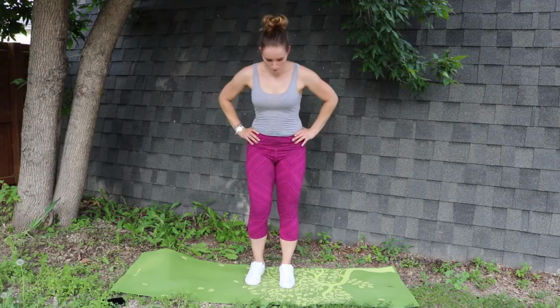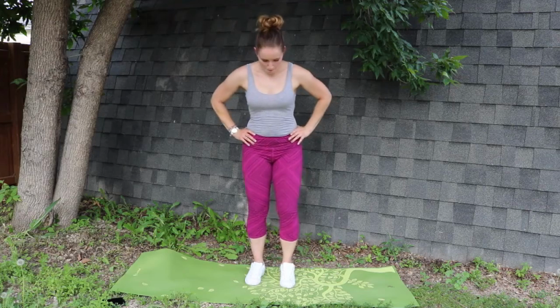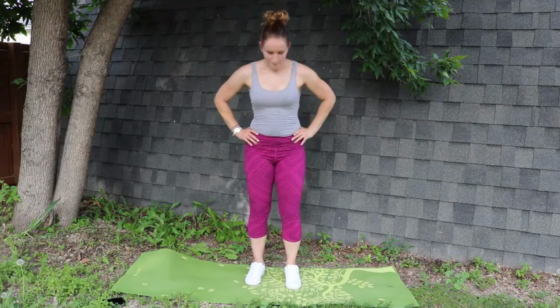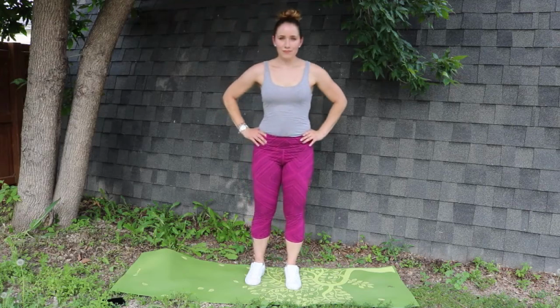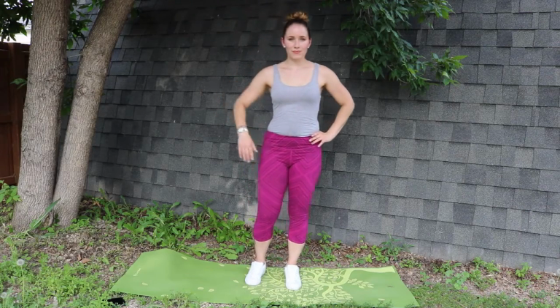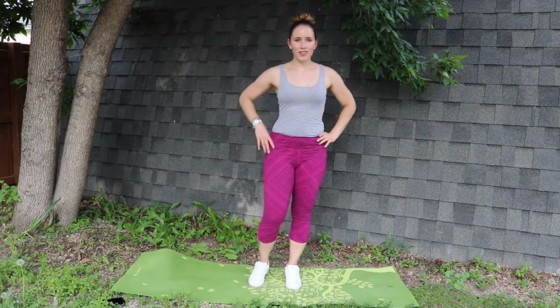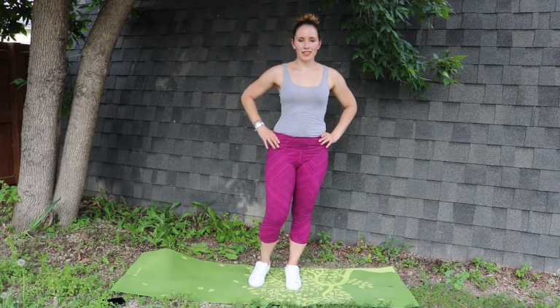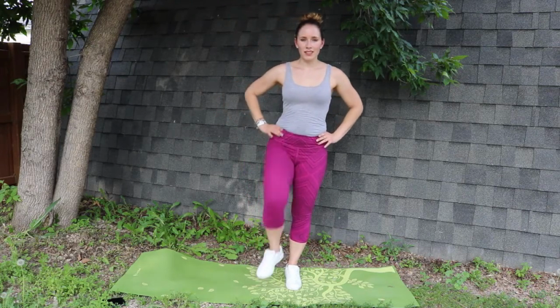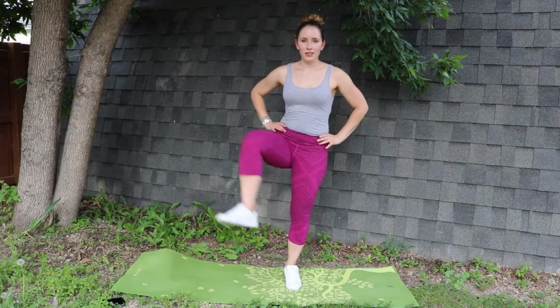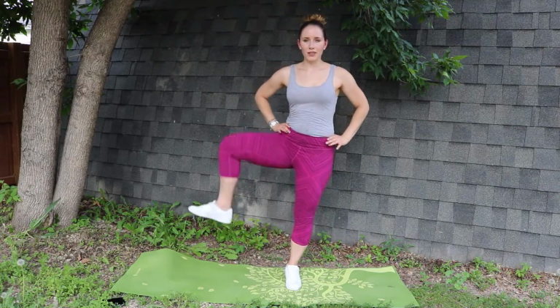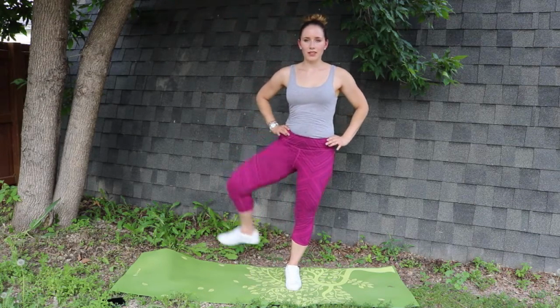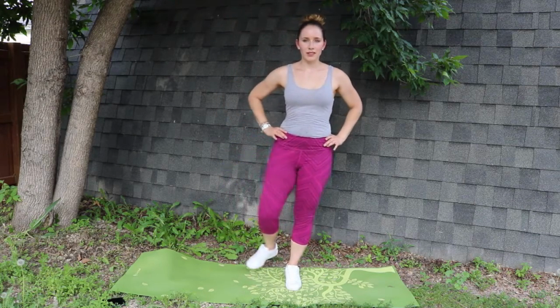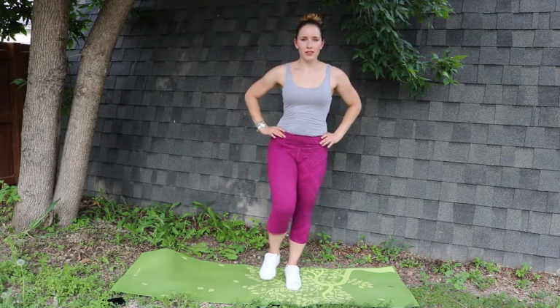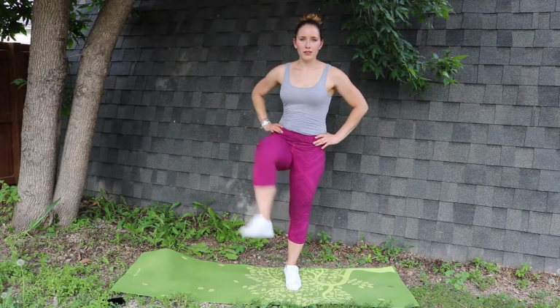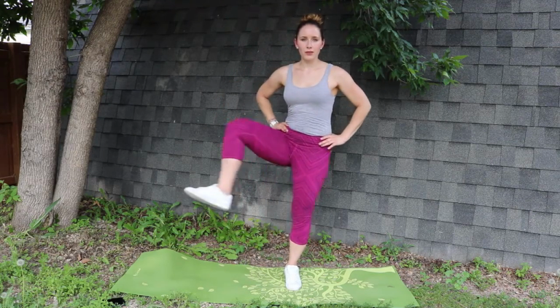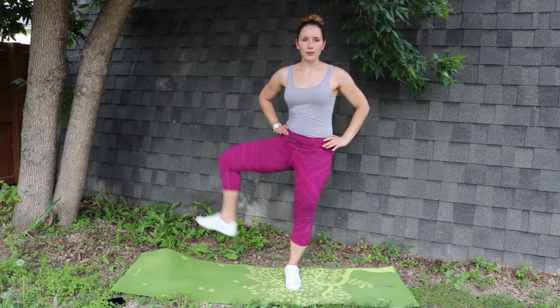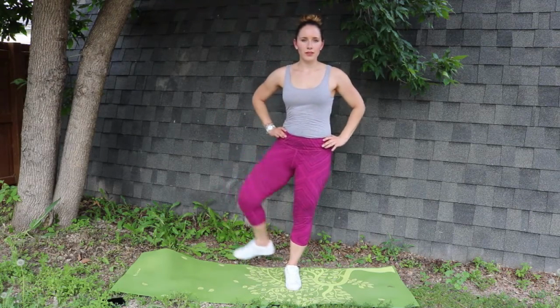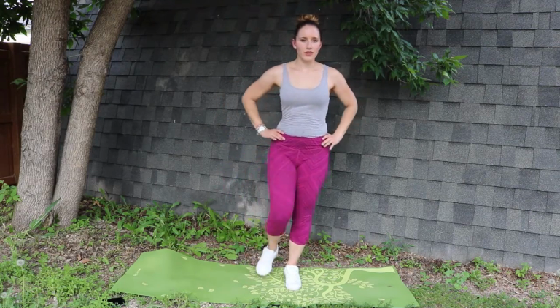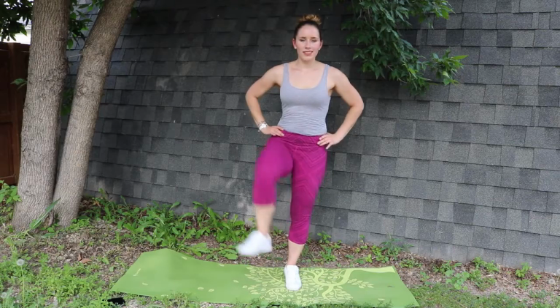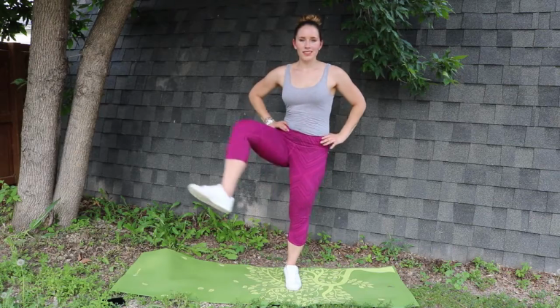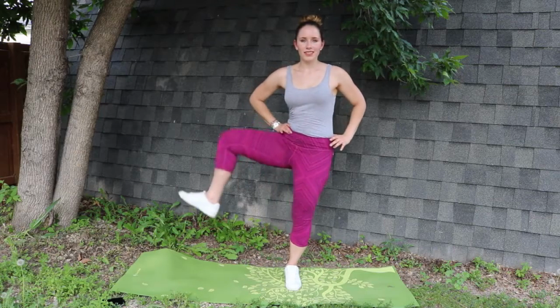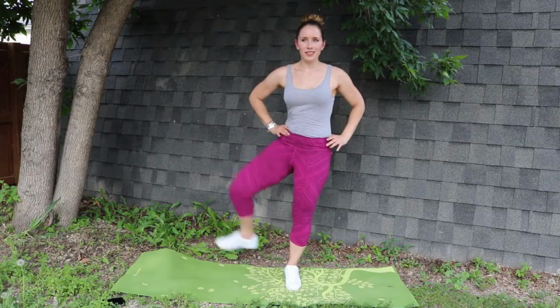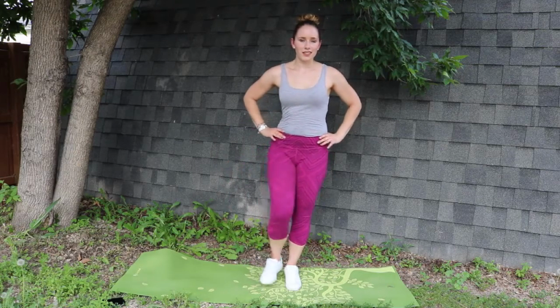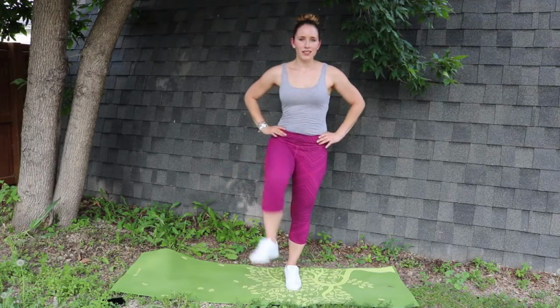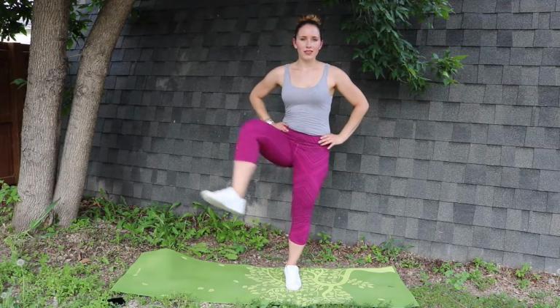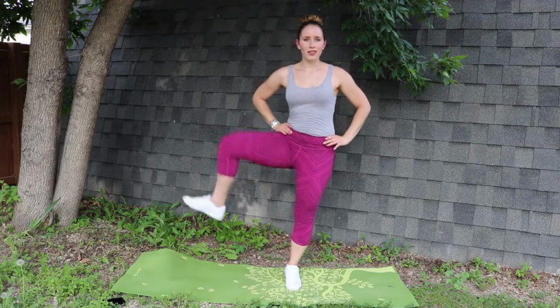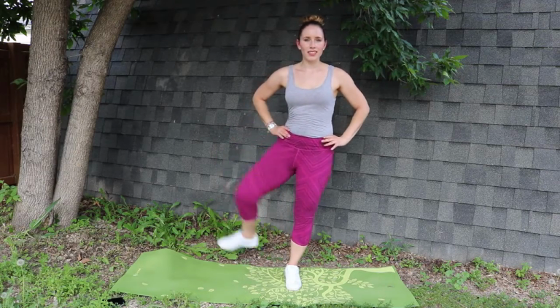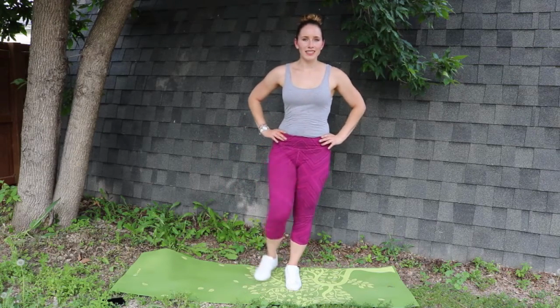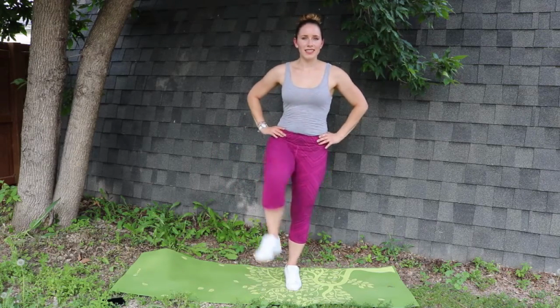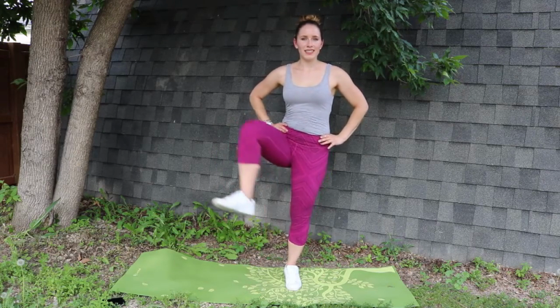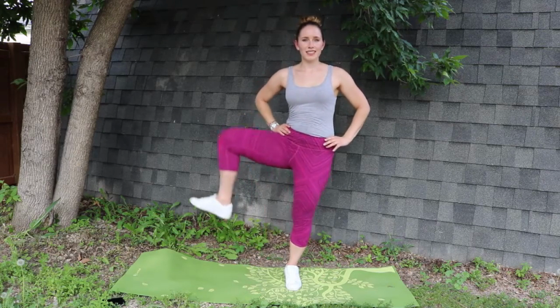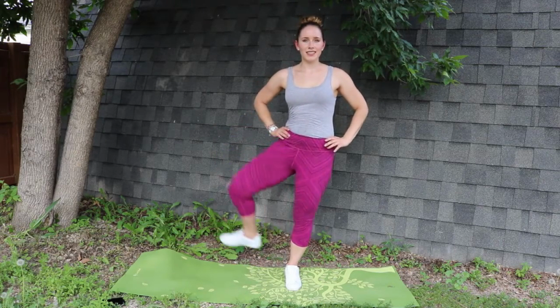Now we'll be switching sides. We'll be doing your right side now — five outwards, five inwards, and continue all the way down to your ankle.